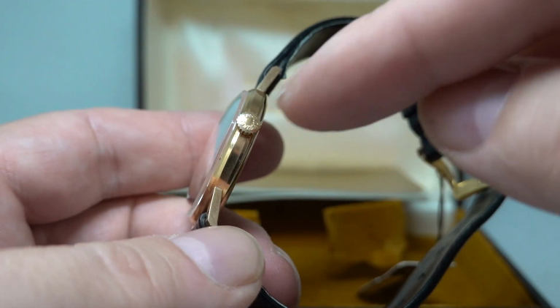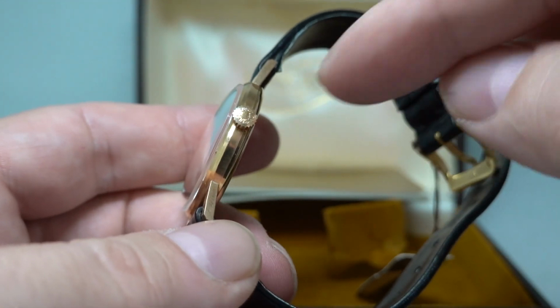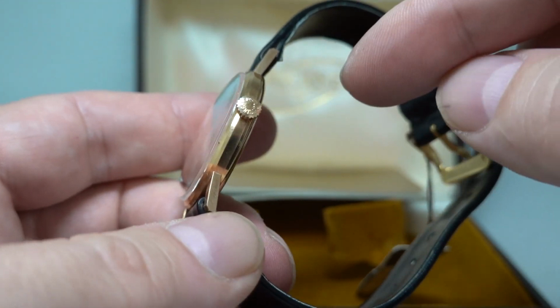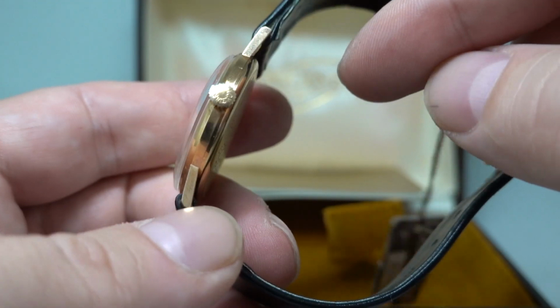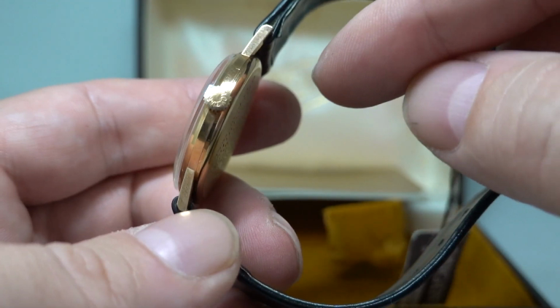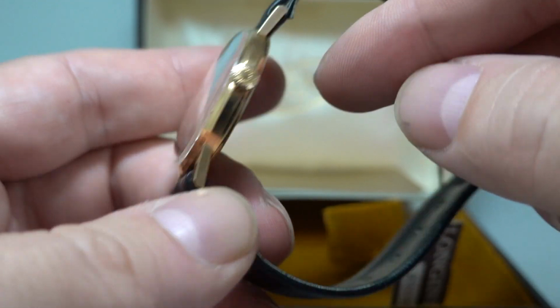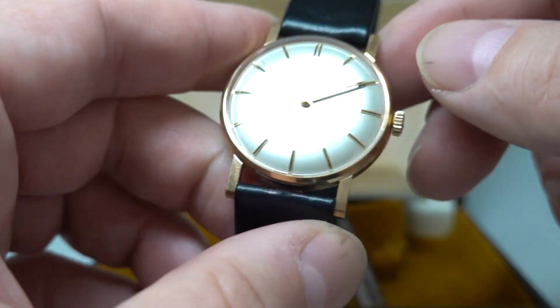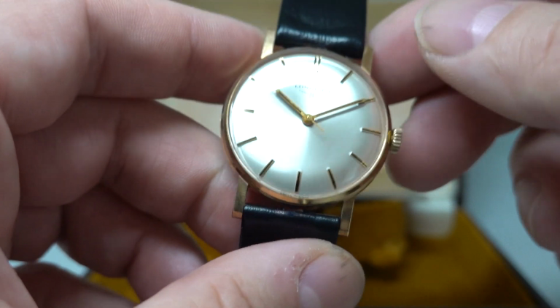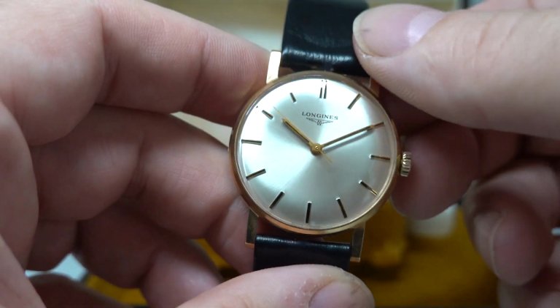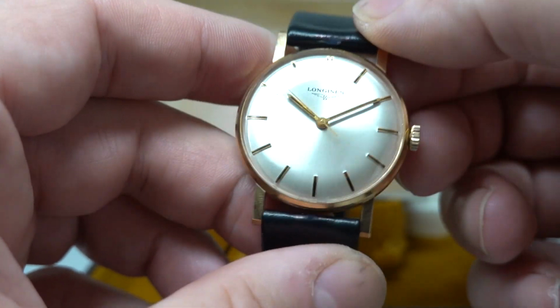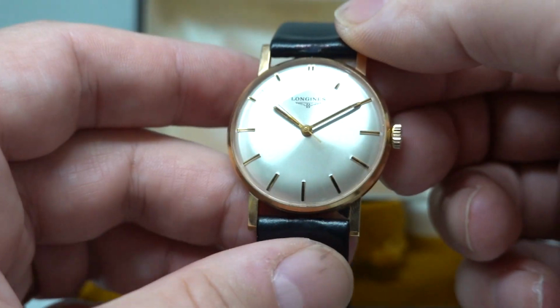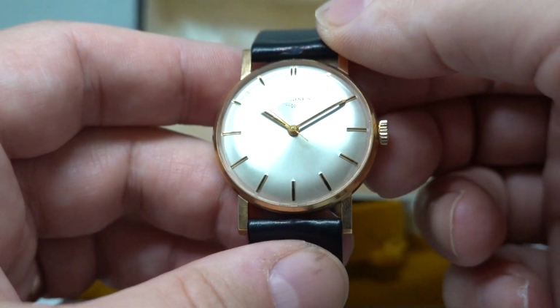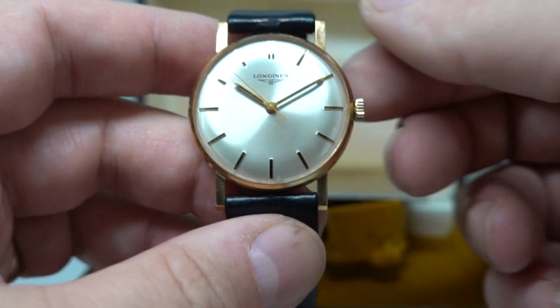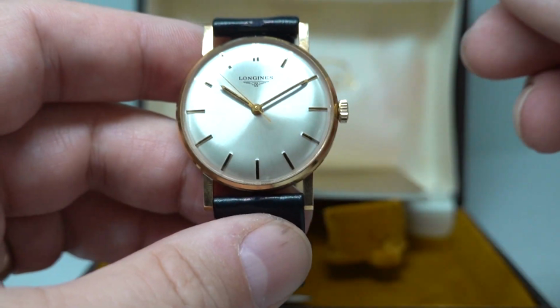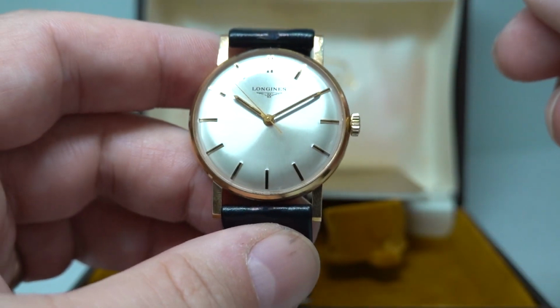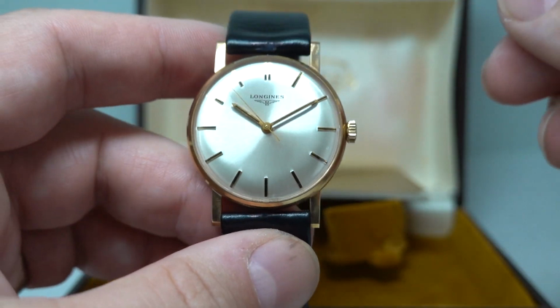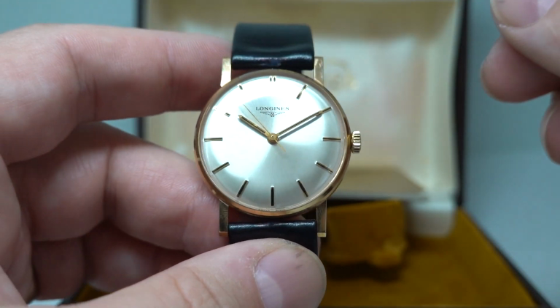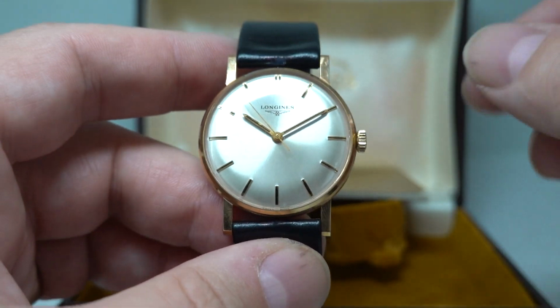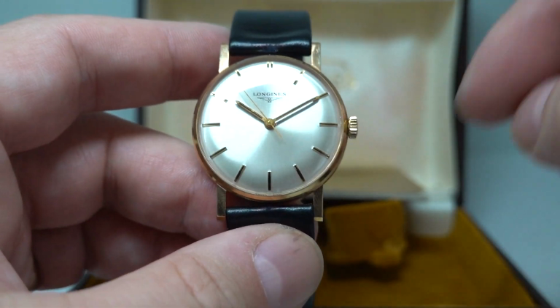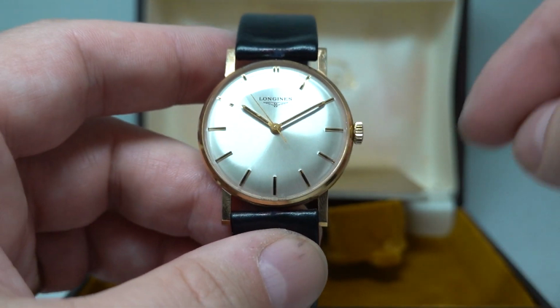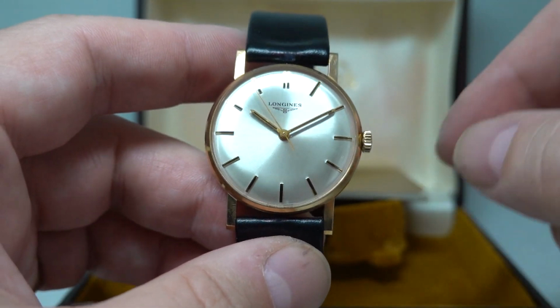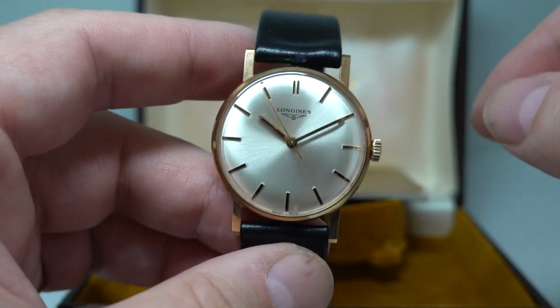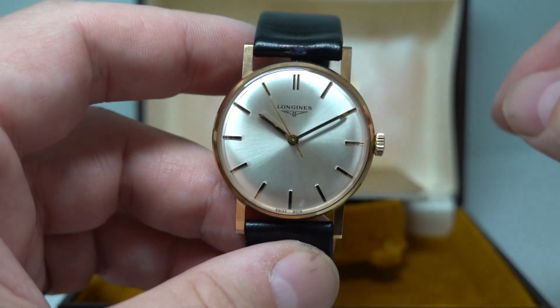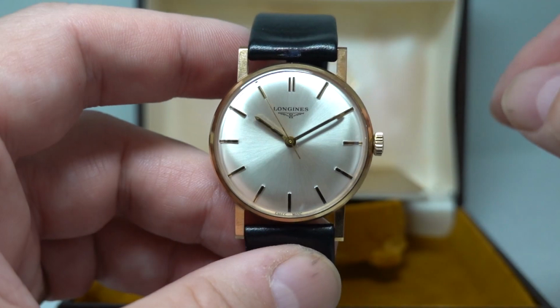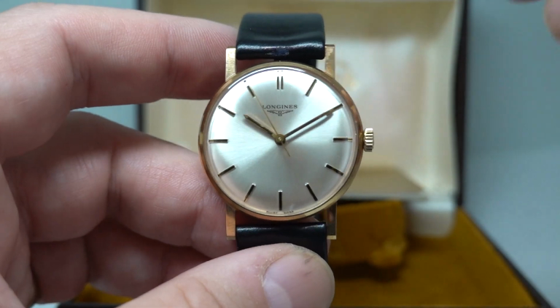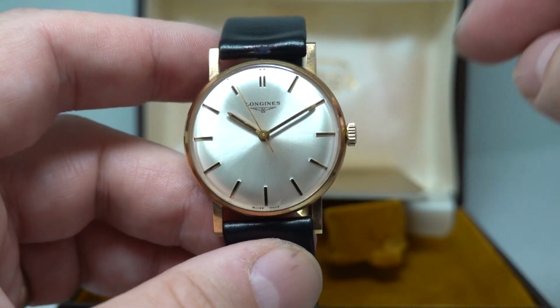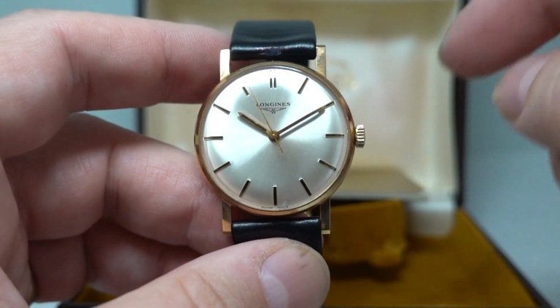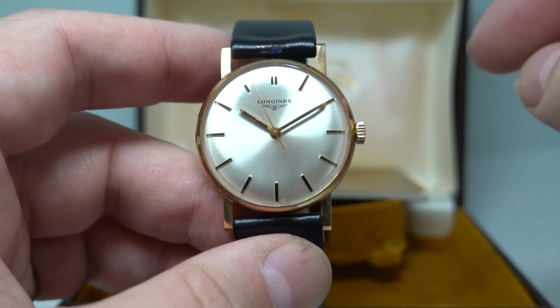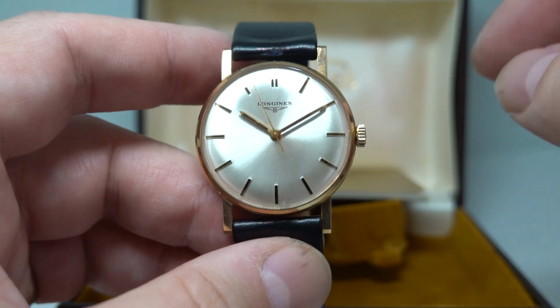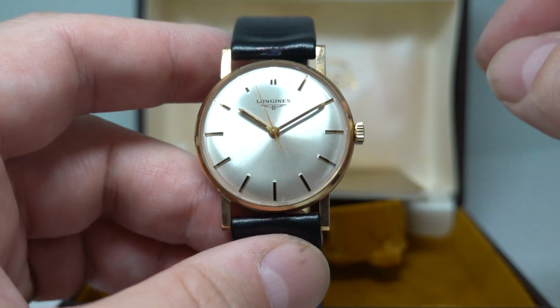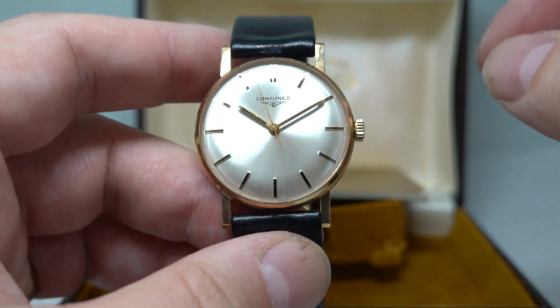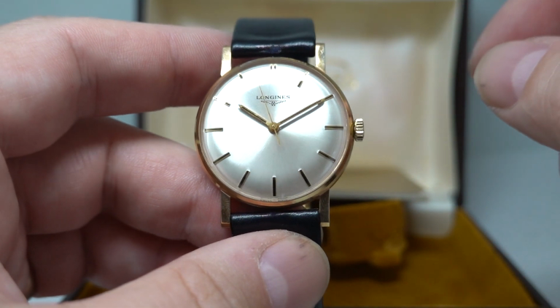A signed crown, it's a 9 karat gold case, correctly stamped on the inside for Balm, which were the Longines importers.